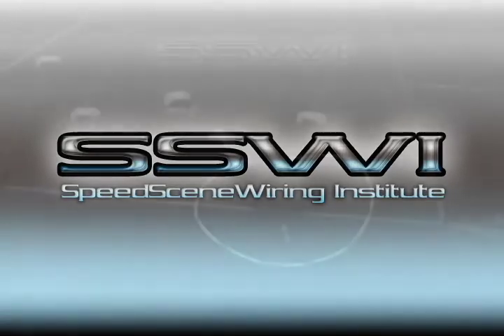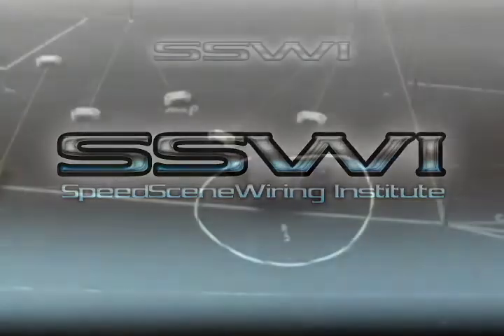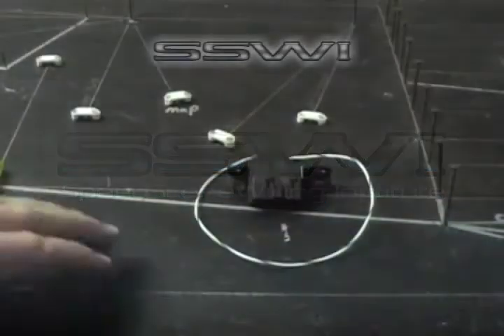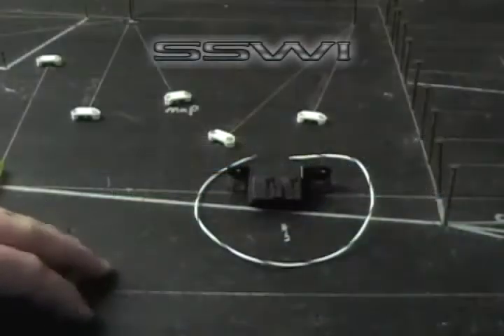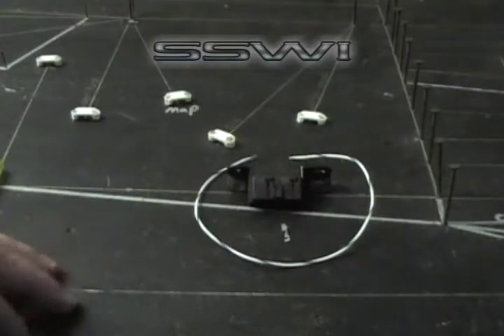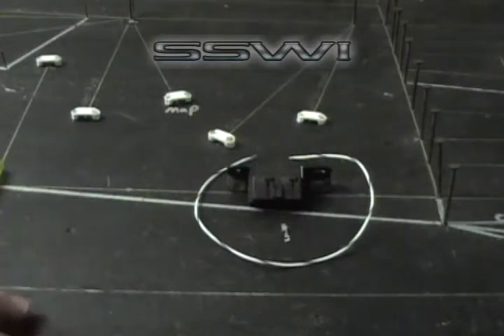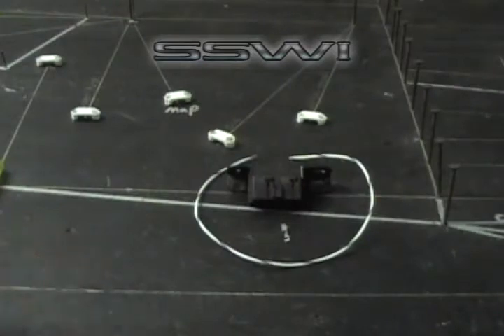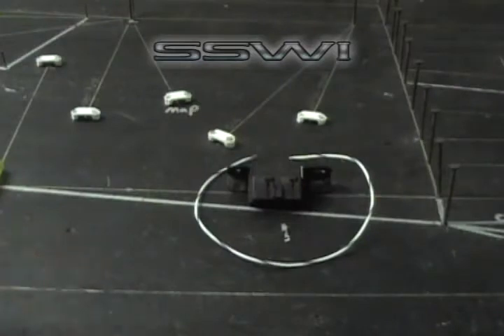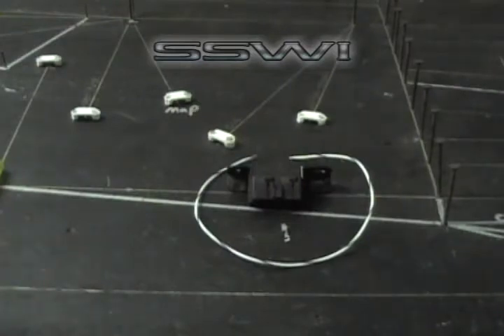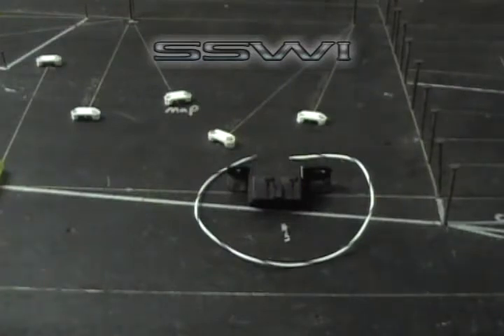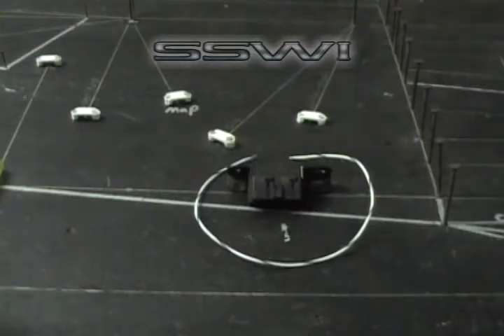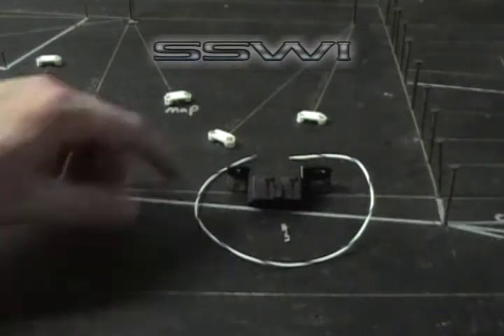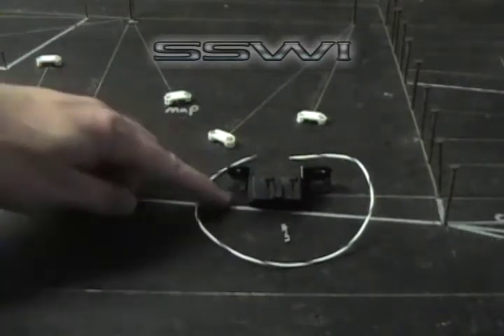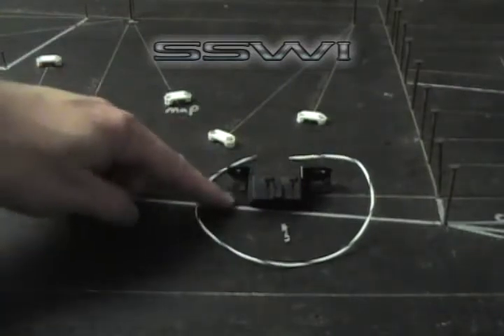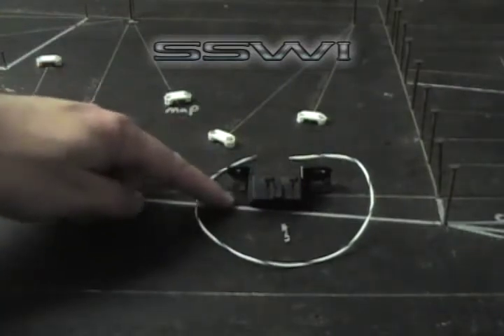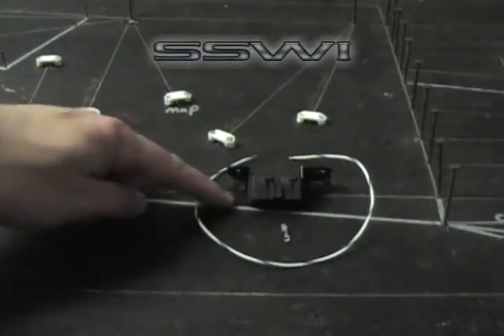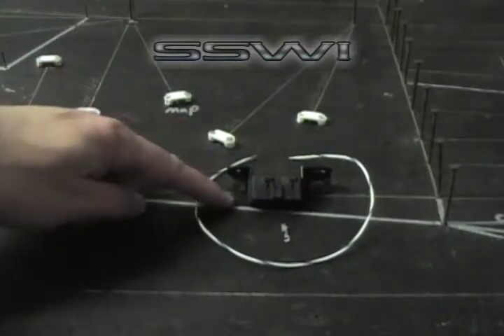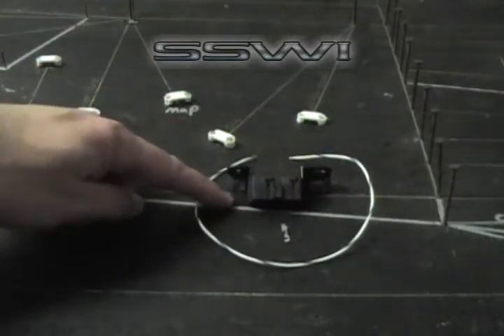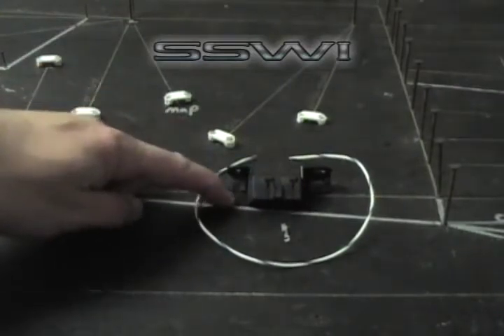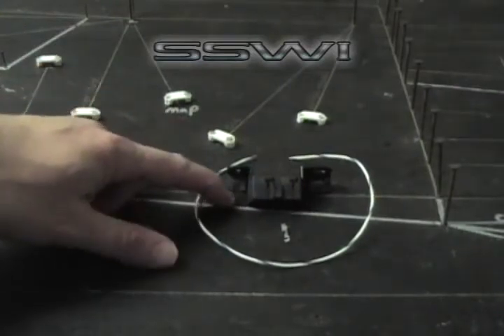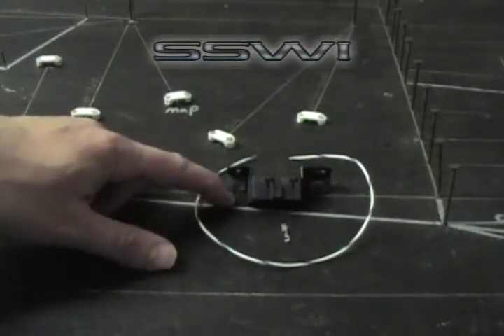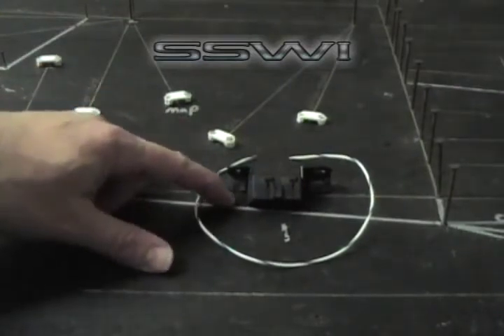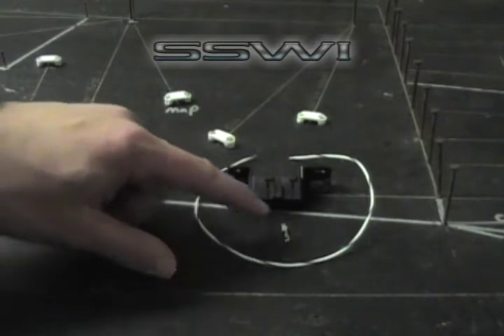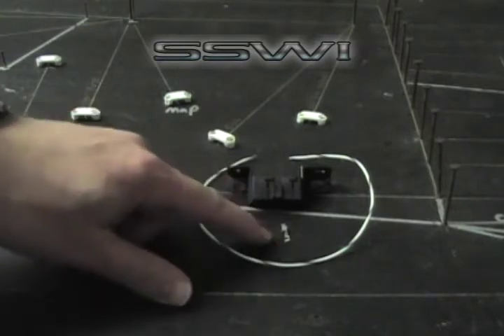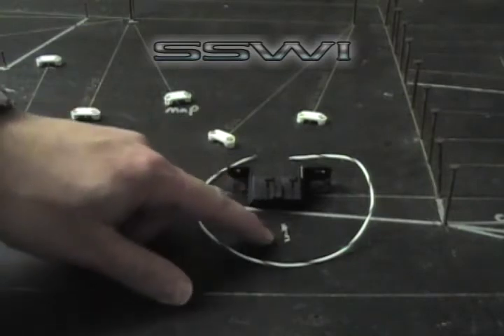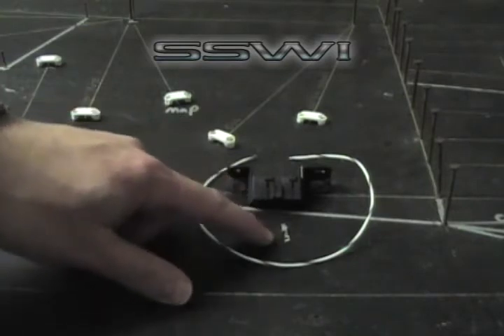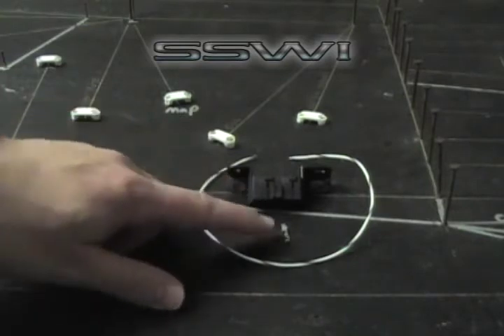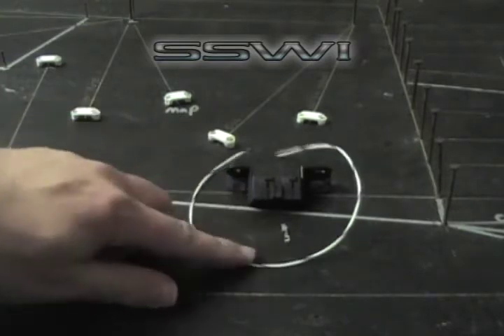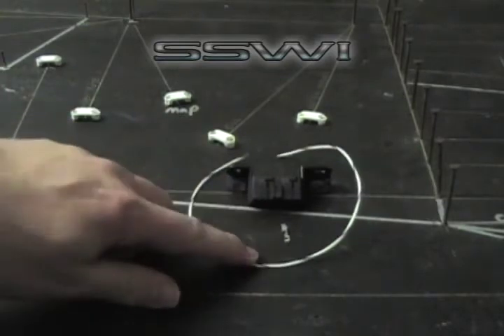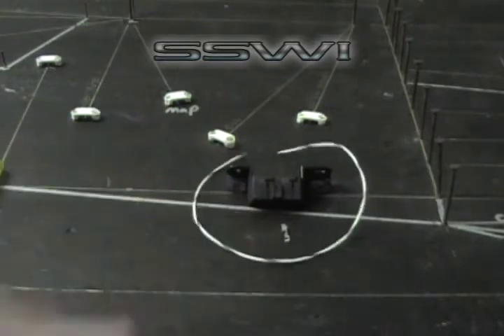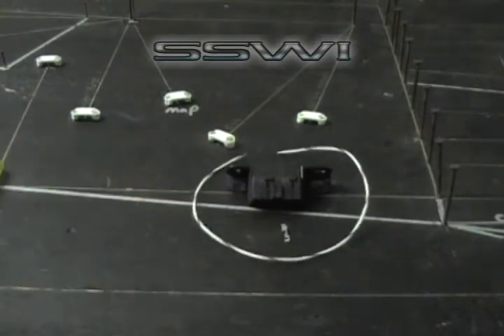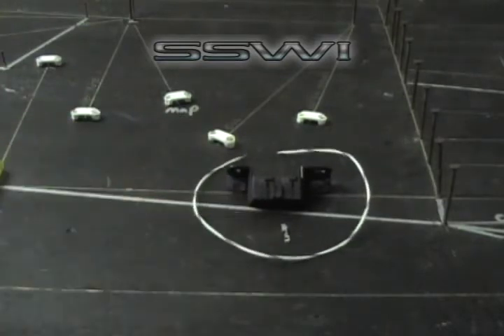Welcome to SpeedScene Wiring's online tutorial of SSW part number 67 and SSW part number 20 in a 22 gauge piece of wire.